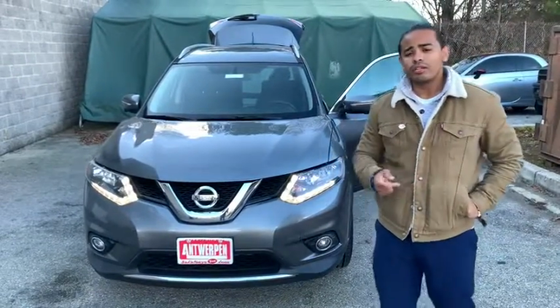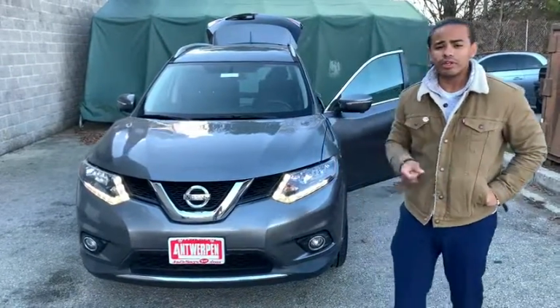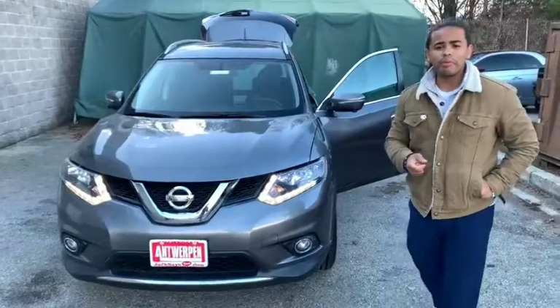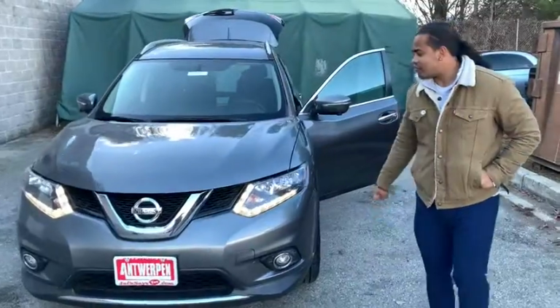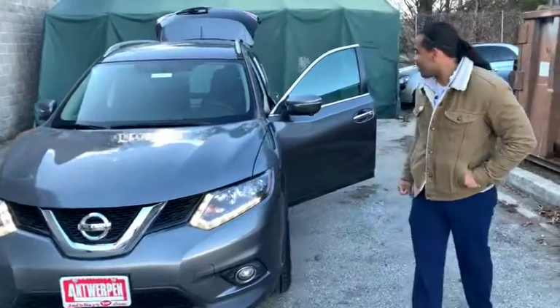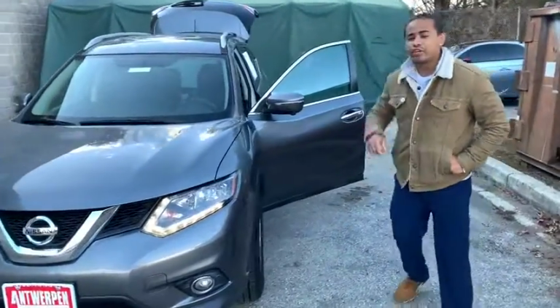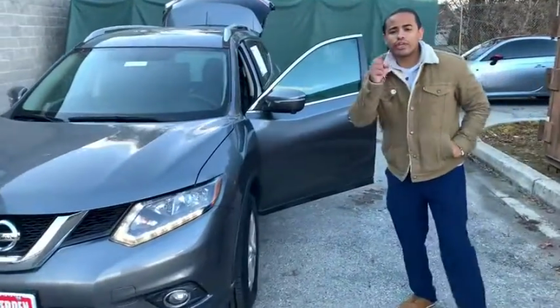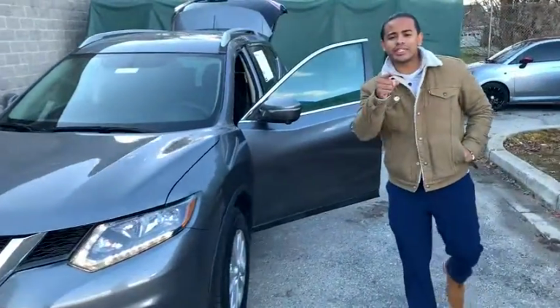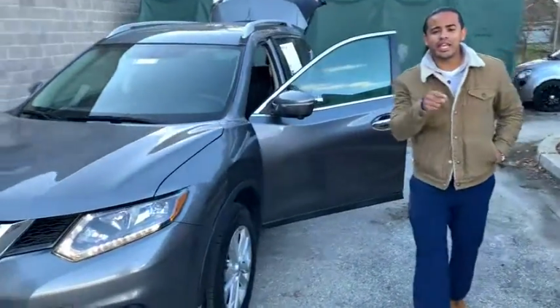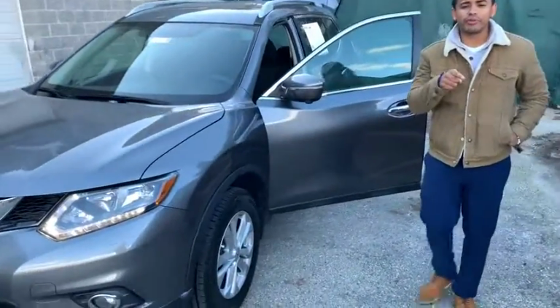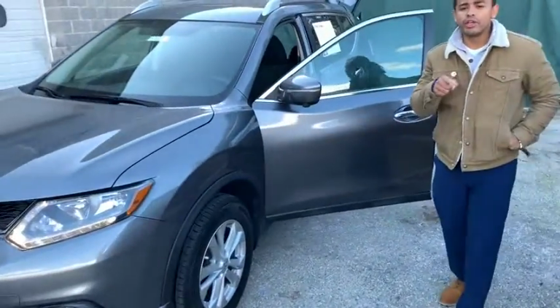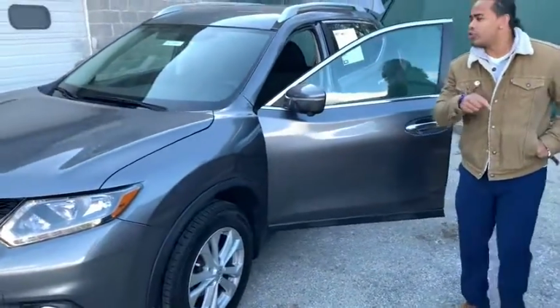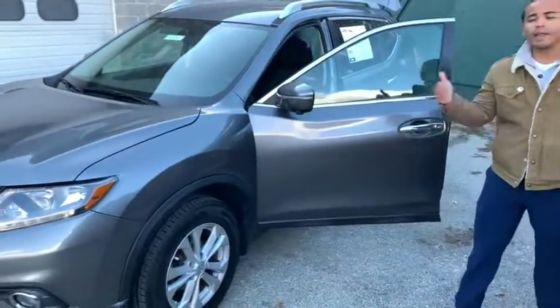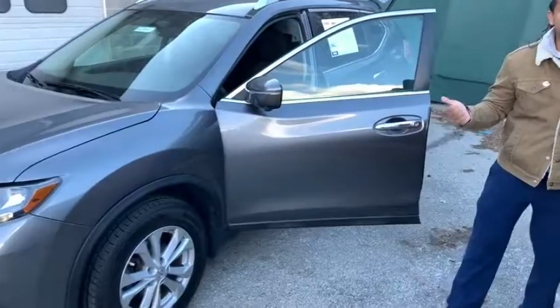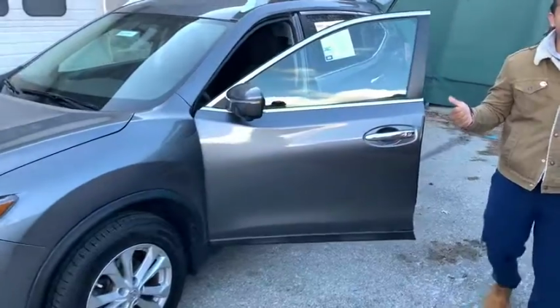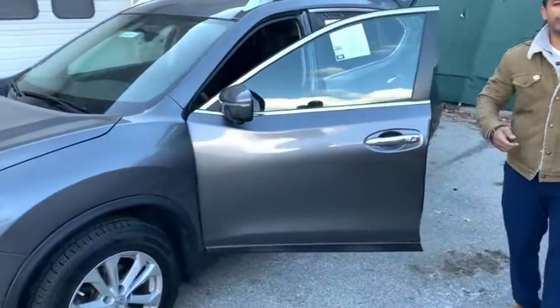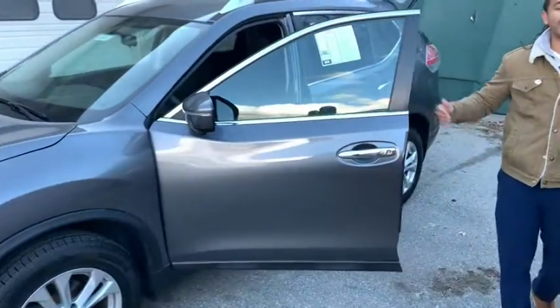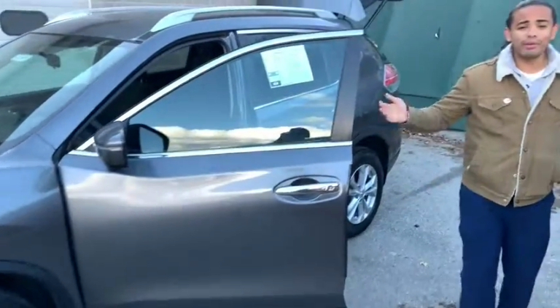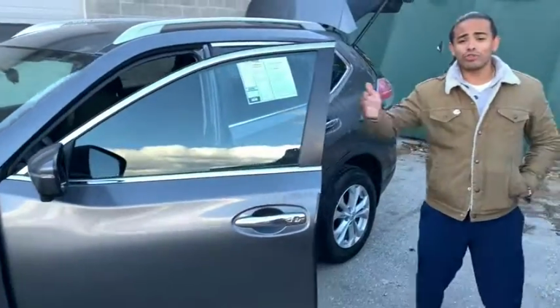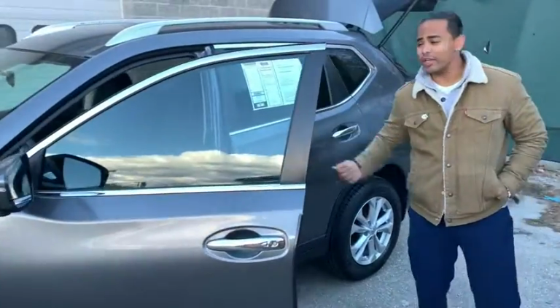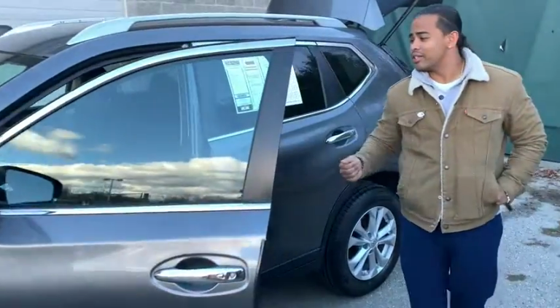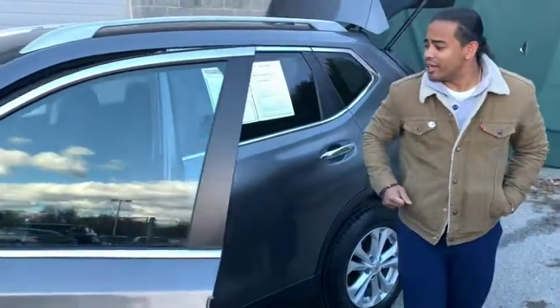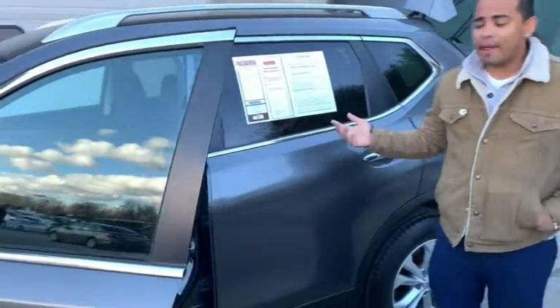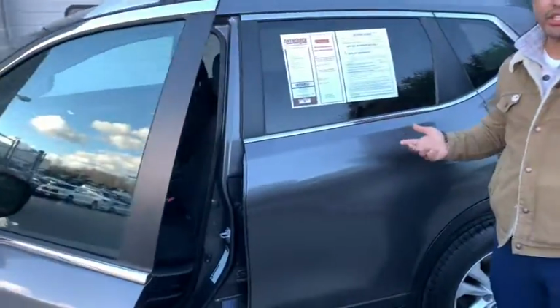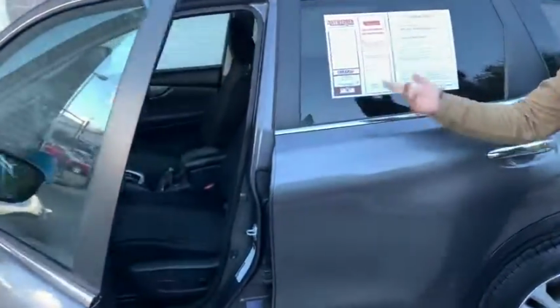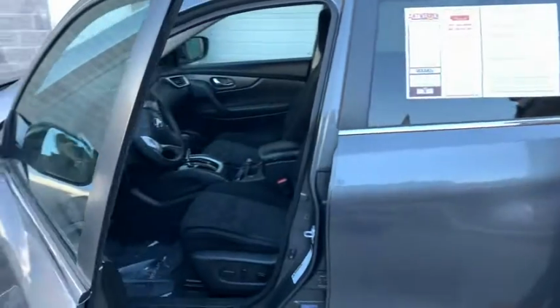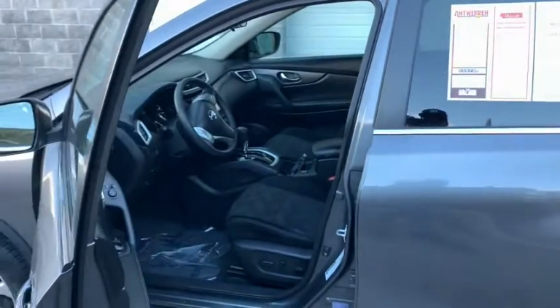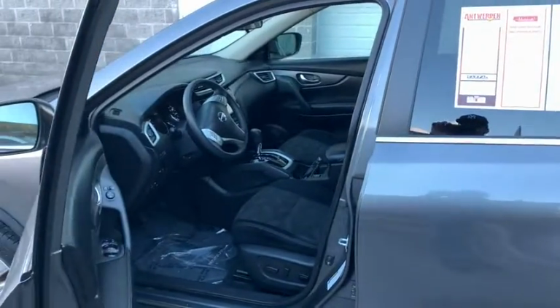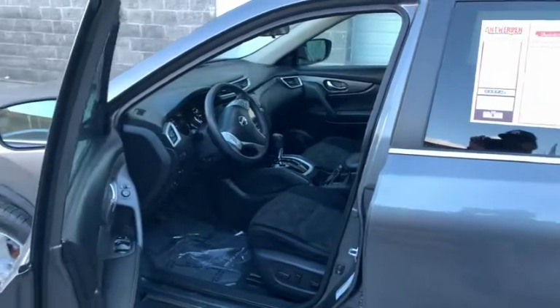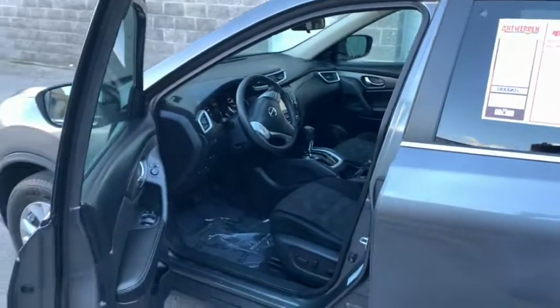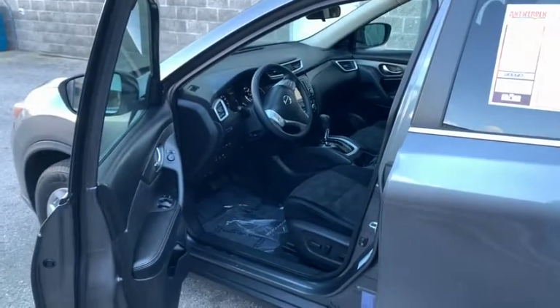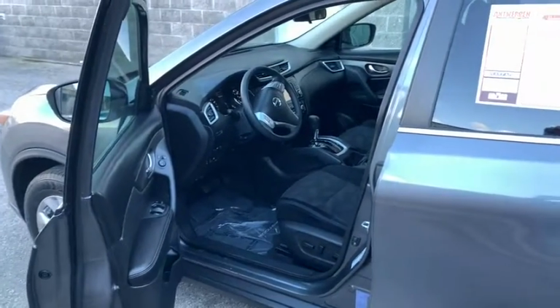So let me show you a little bit more about this vehicle, guys. You do get a 360 camera view, you do have blind spots, you do have lane departure warnings, and I mentioned navigation in here, and also a 360 monitor.